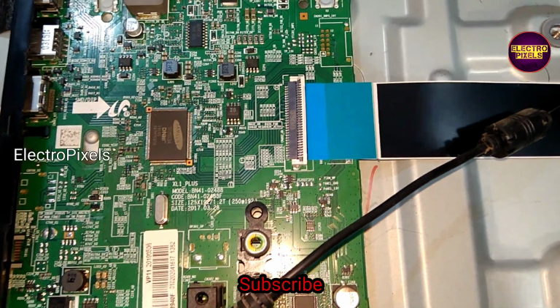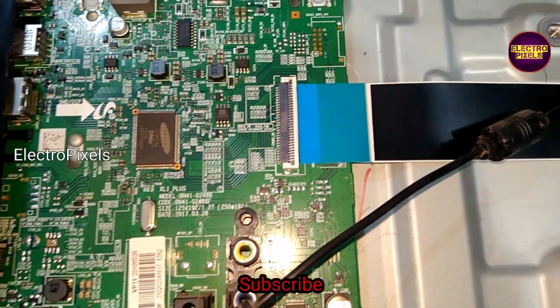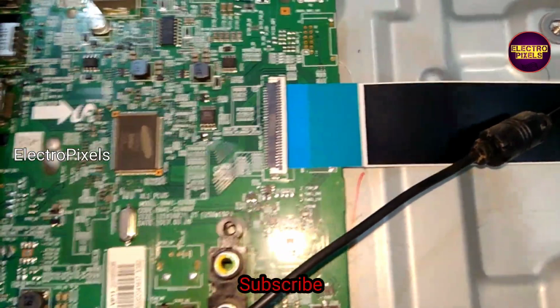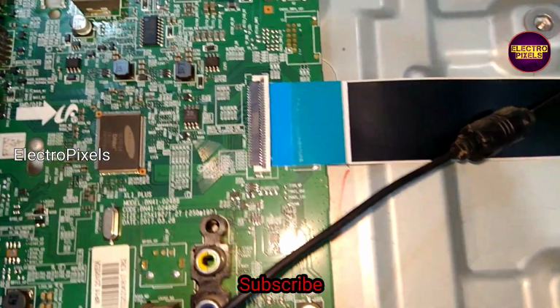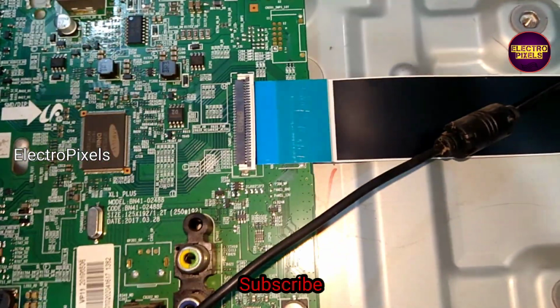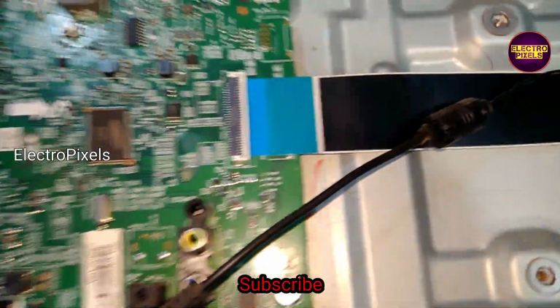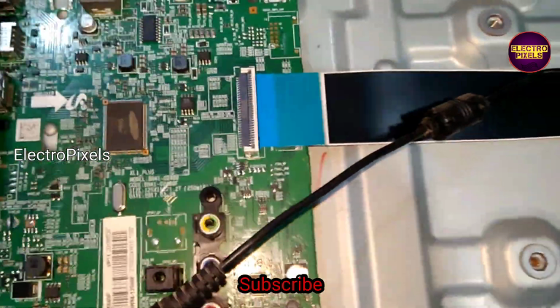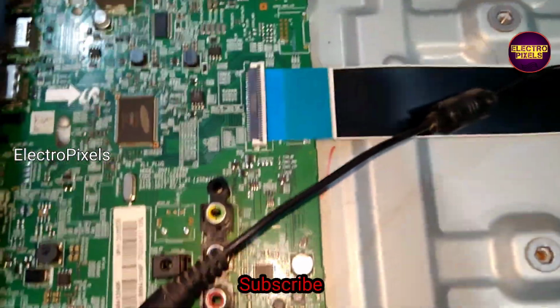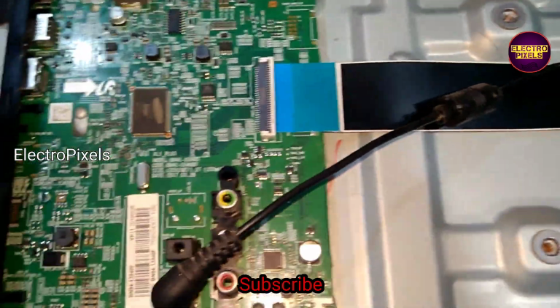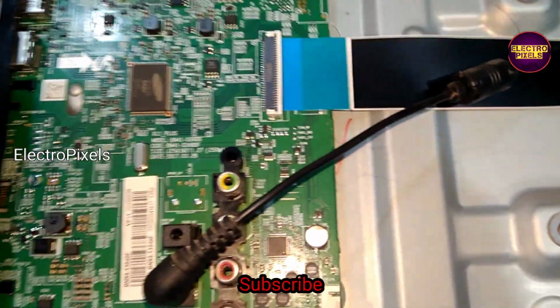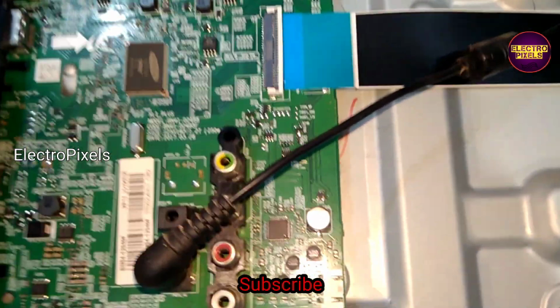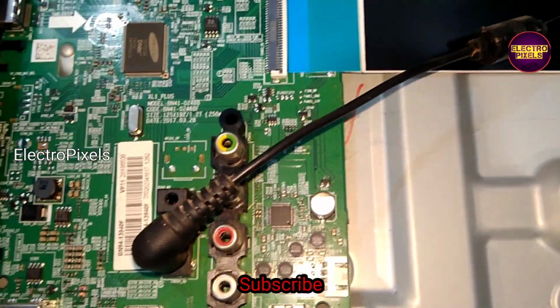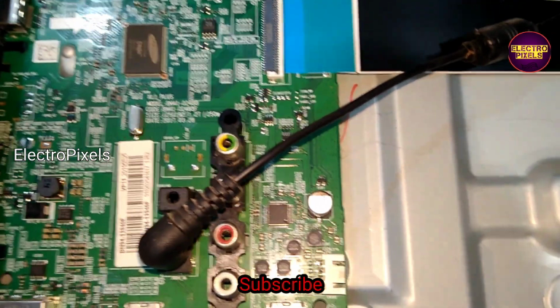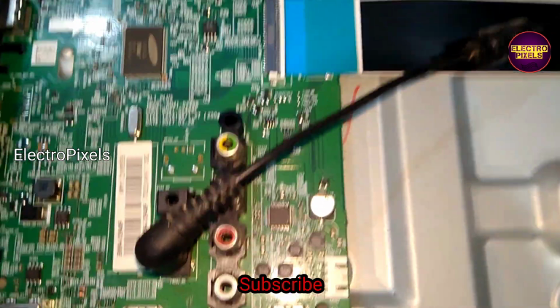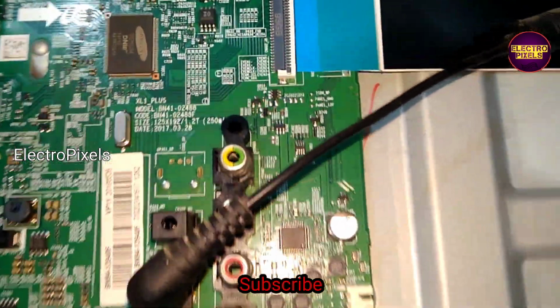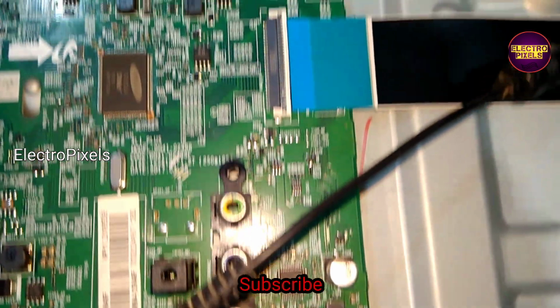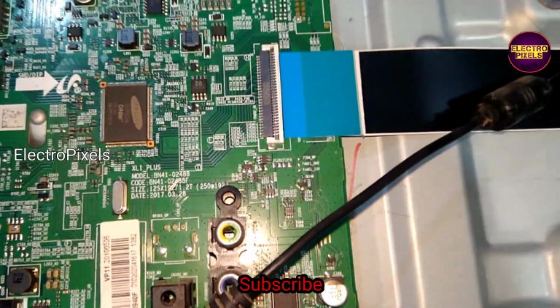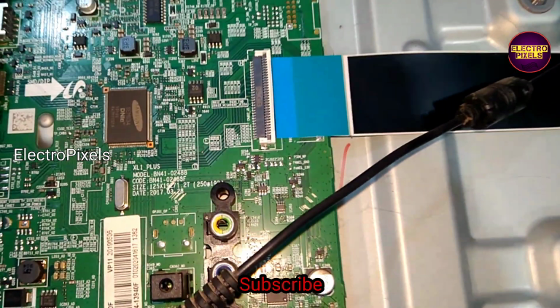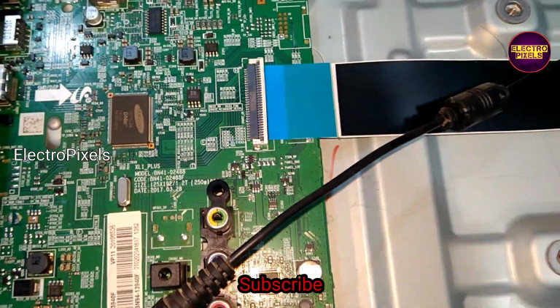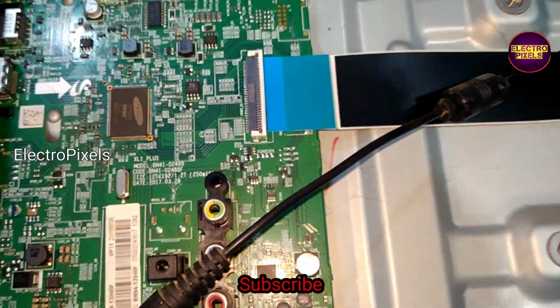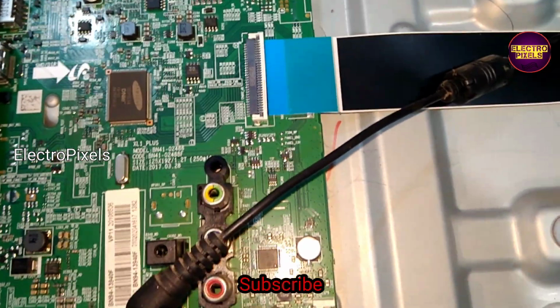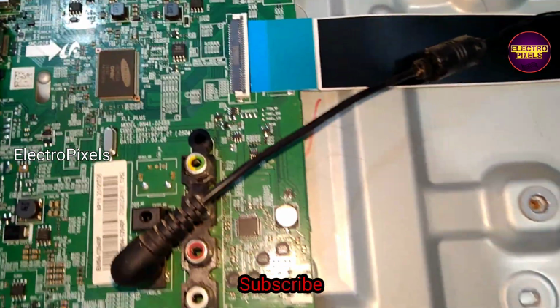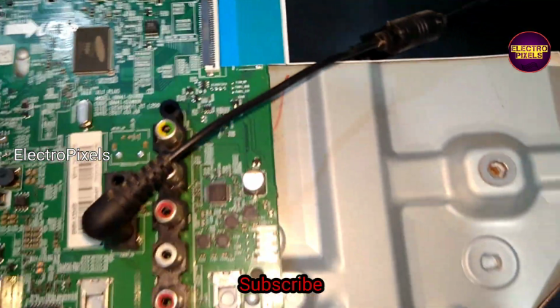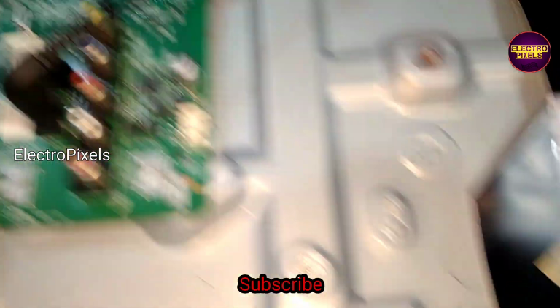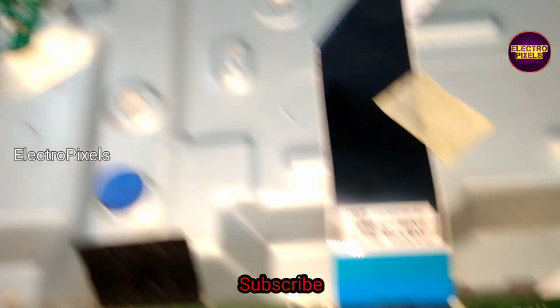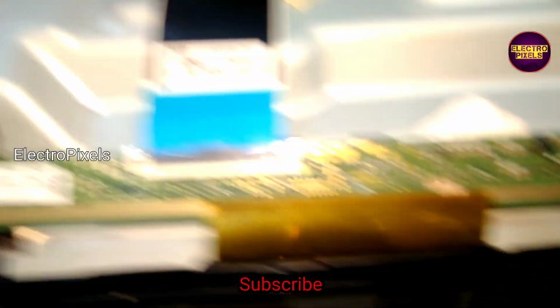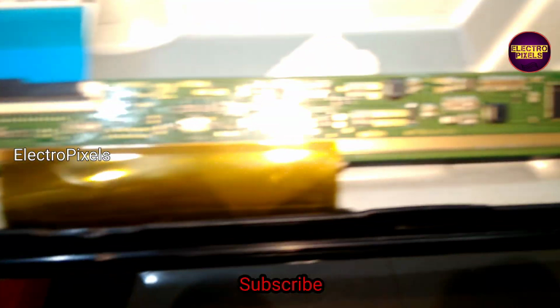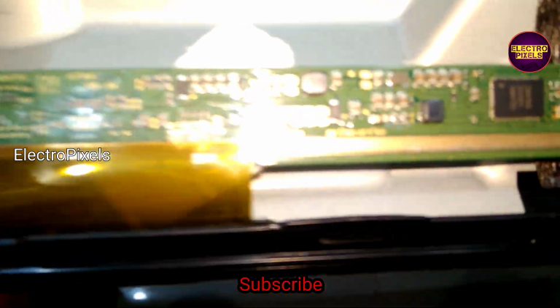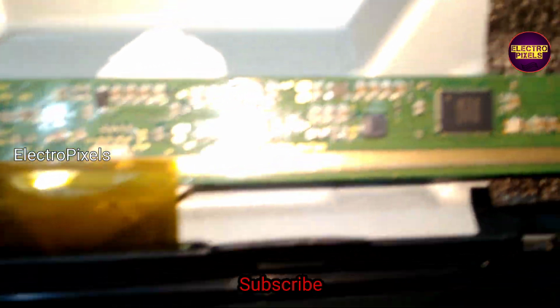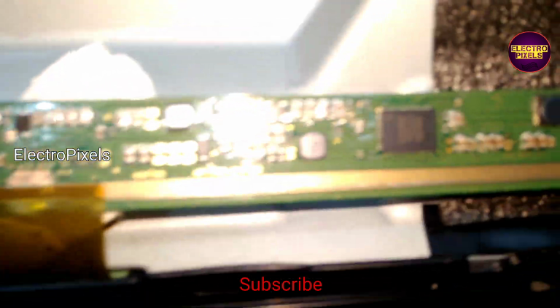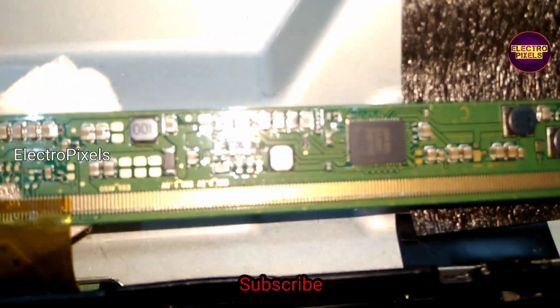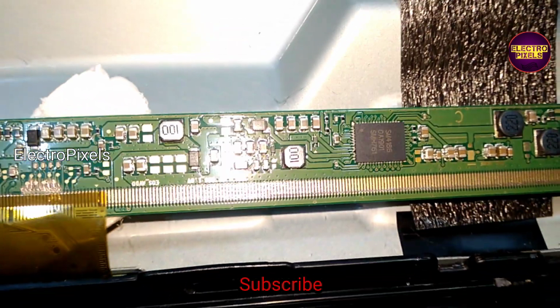Hi friends, it's a 32-inch Samsung LED TV. The fault in this TV is no display. While checking, we found that the problem is with the panel, and the backlights are working properly.